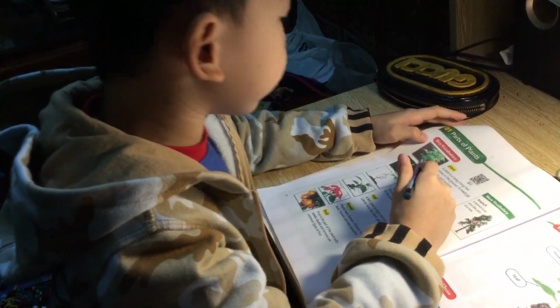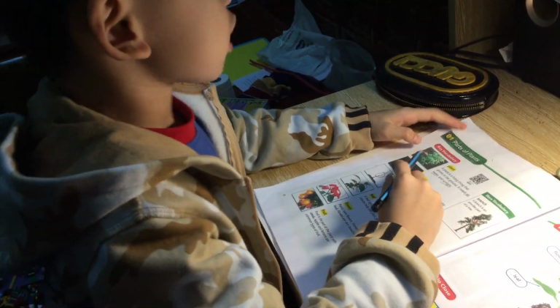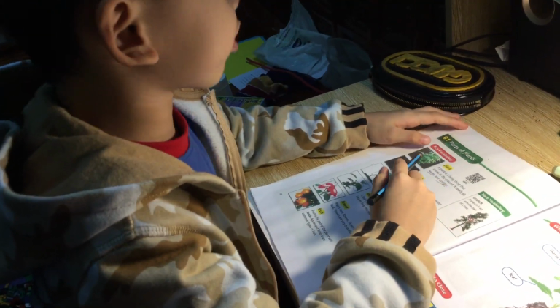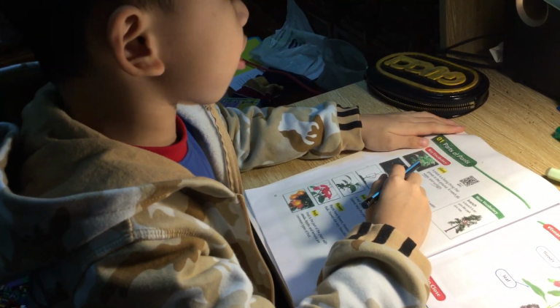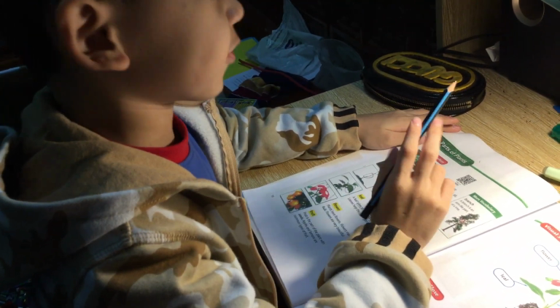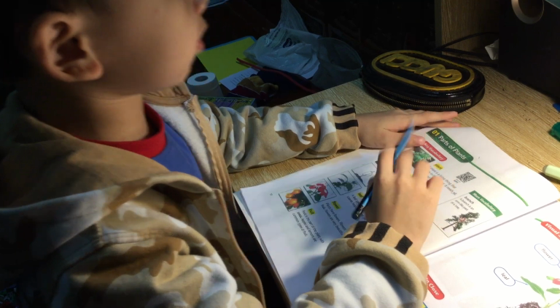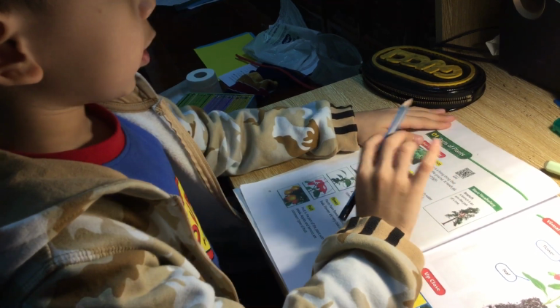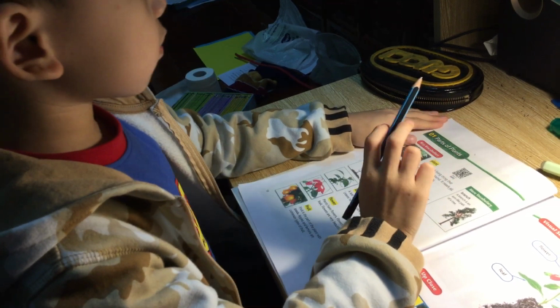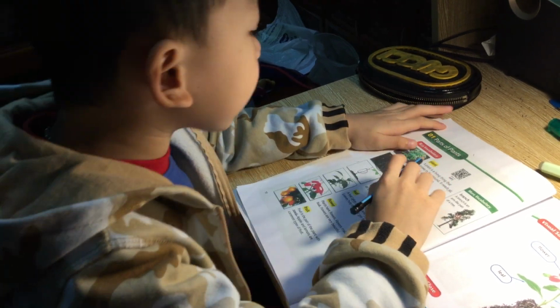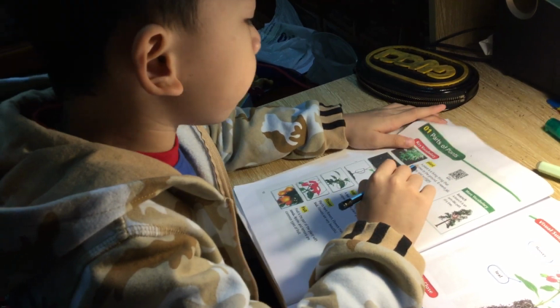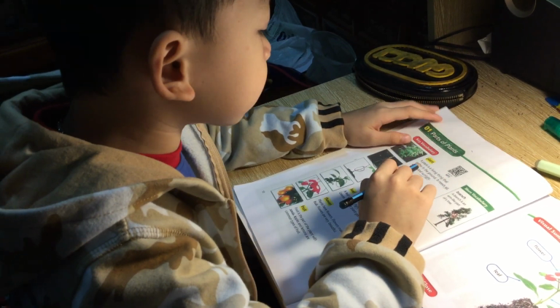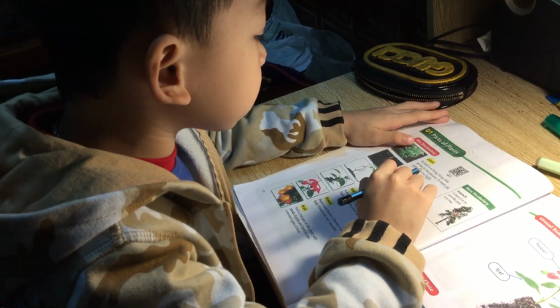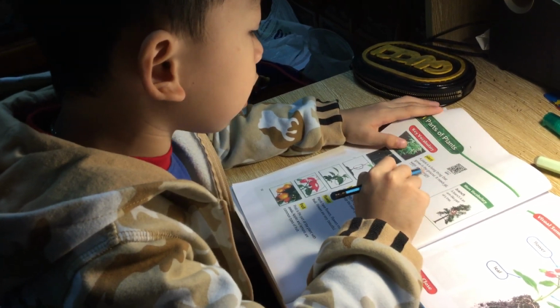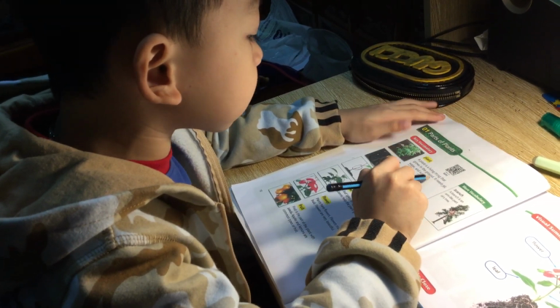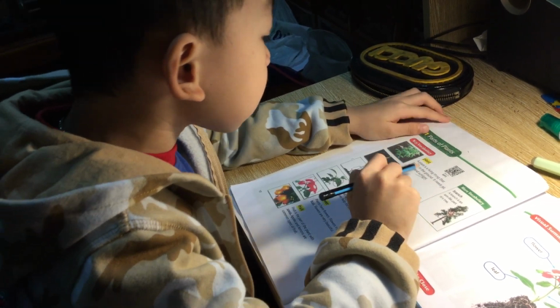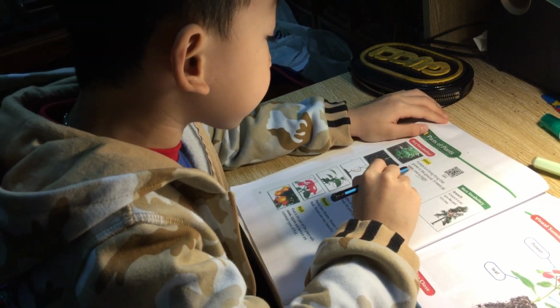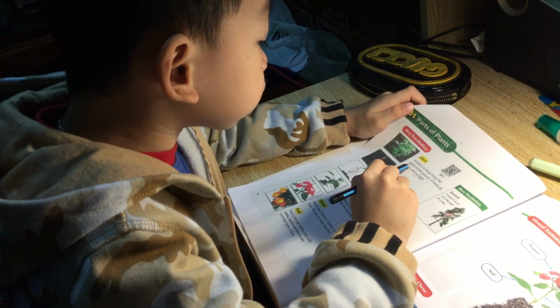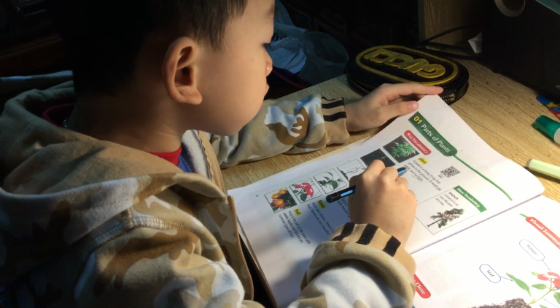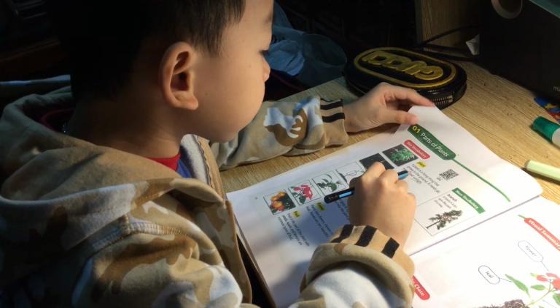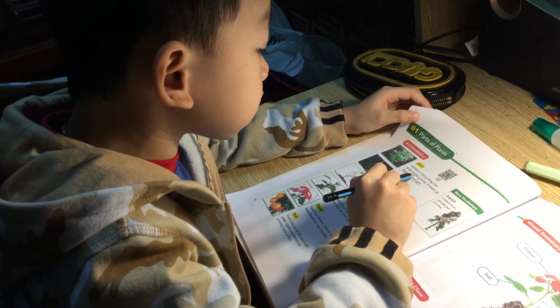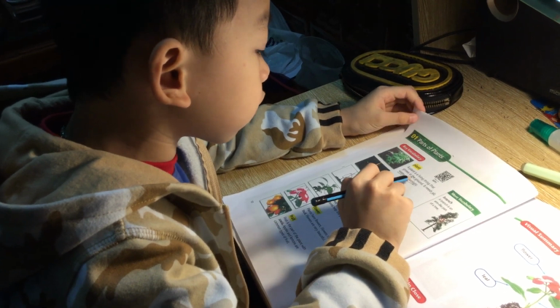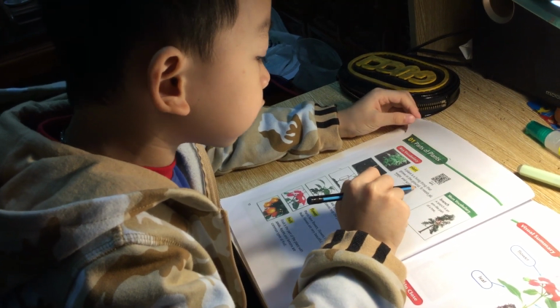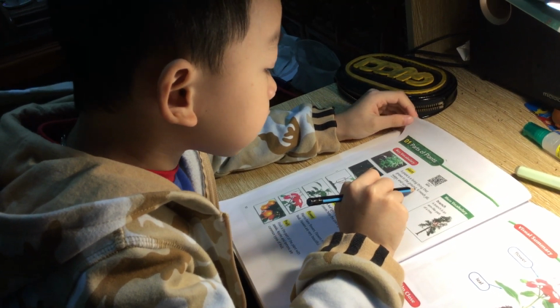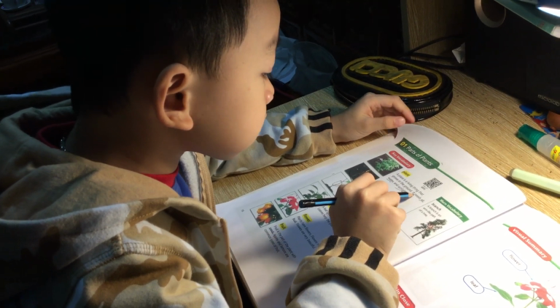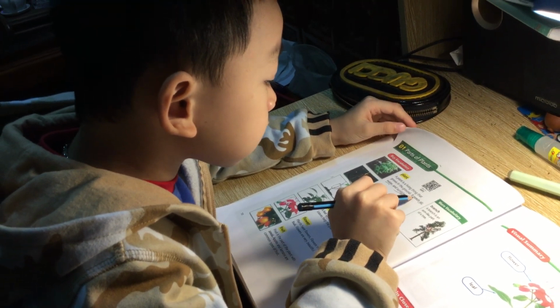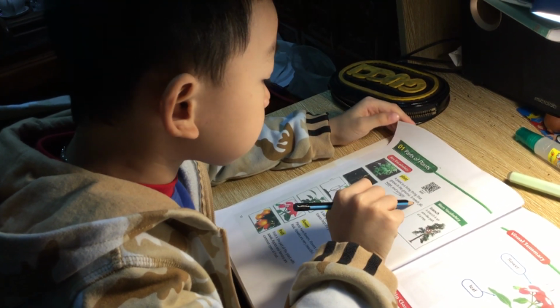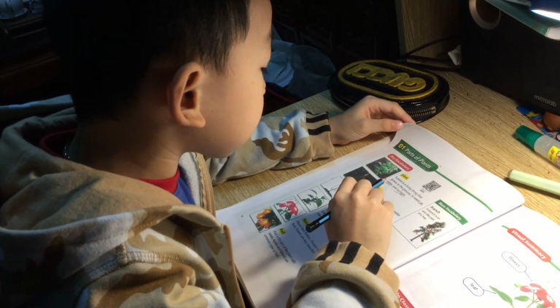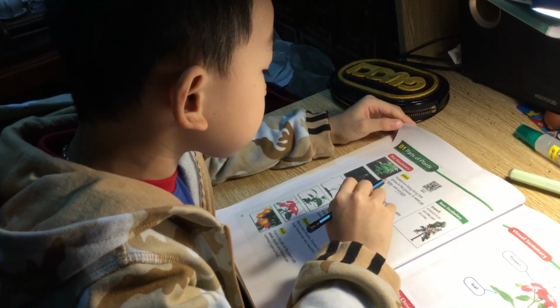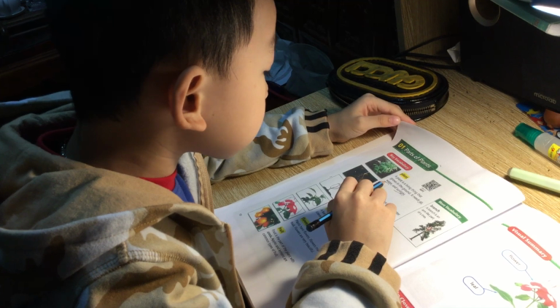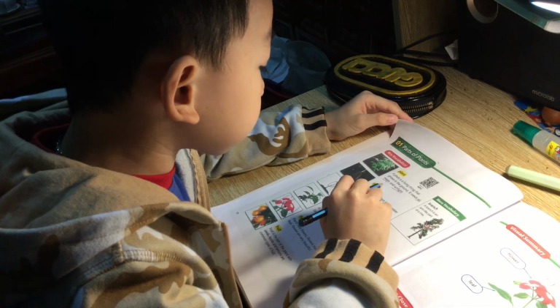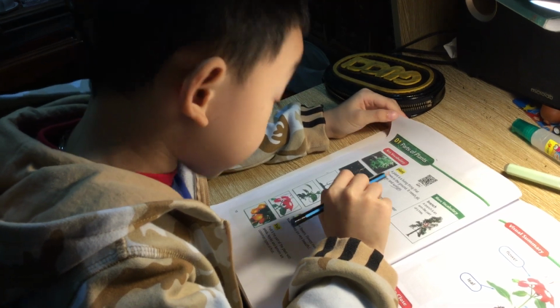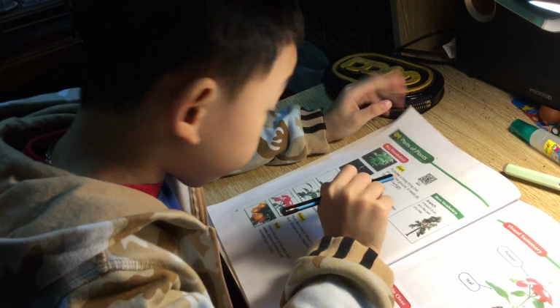Let's read. It's a plant. A plant is a living thing that grows in the ground. It needs air, water, and sunlight.